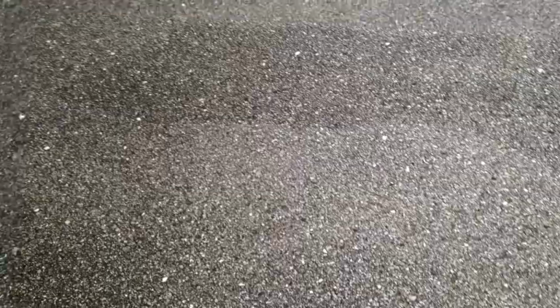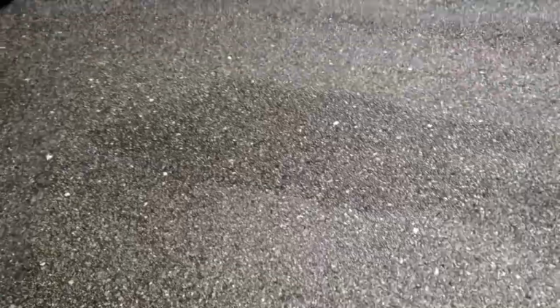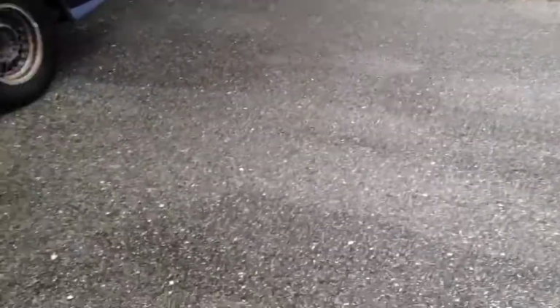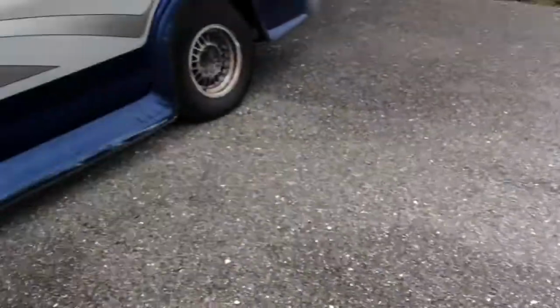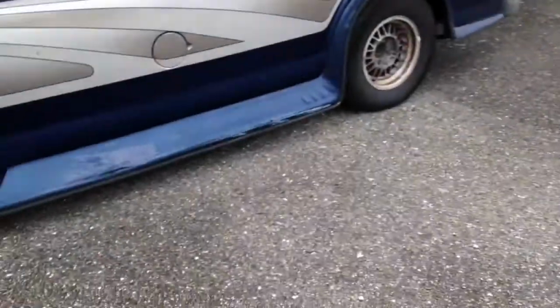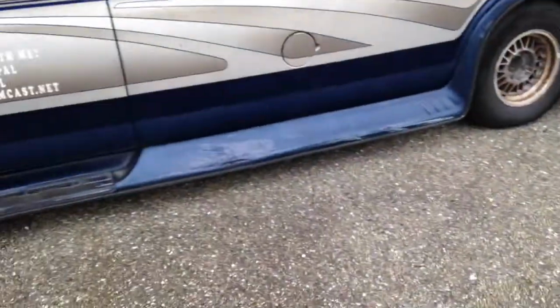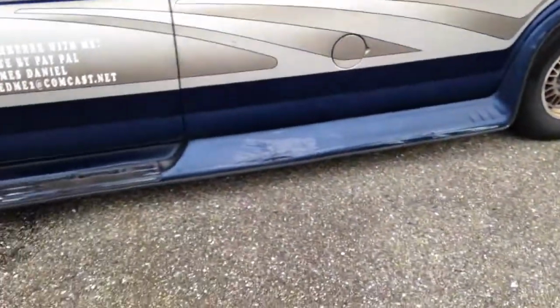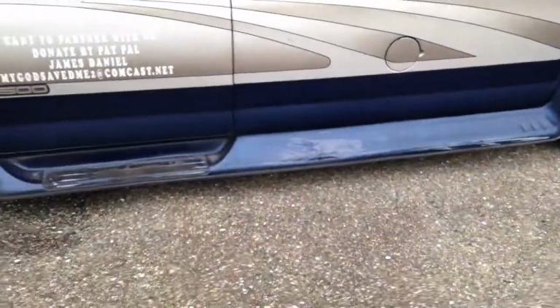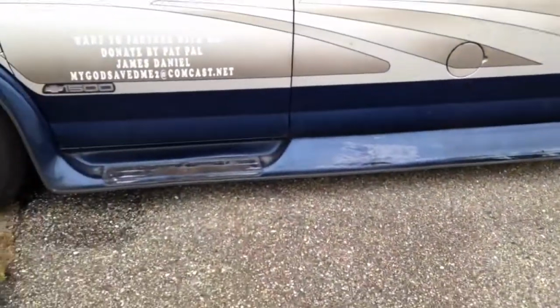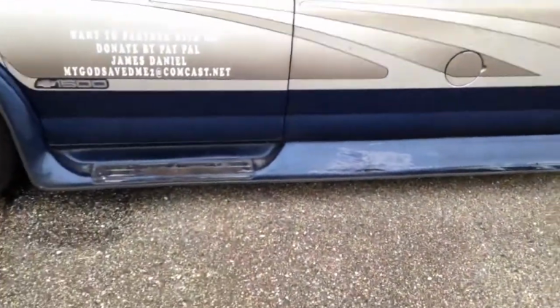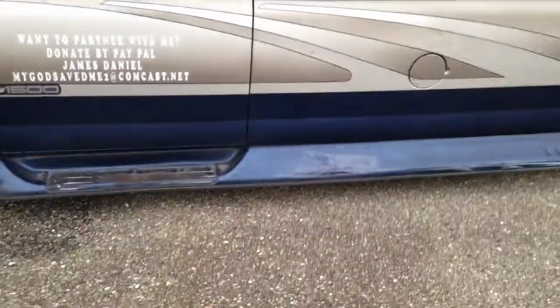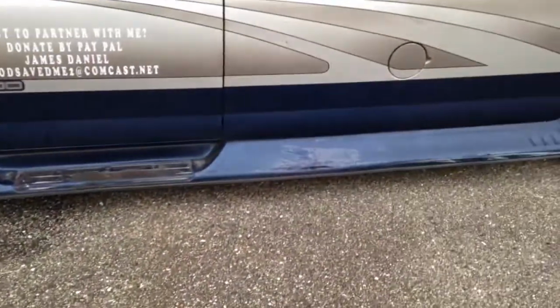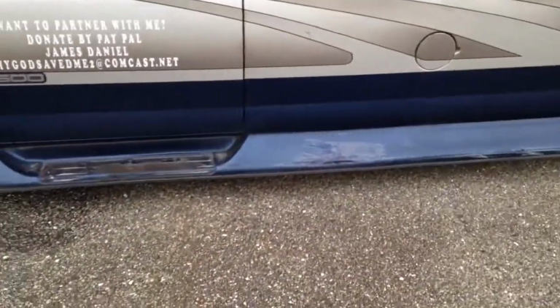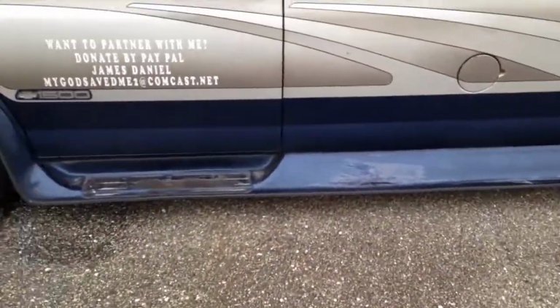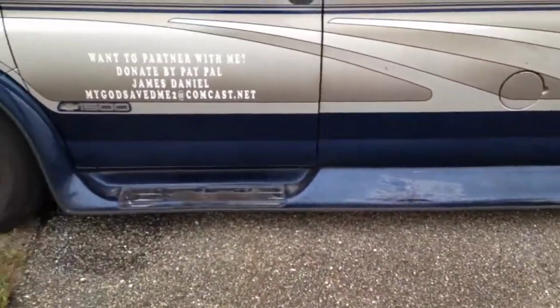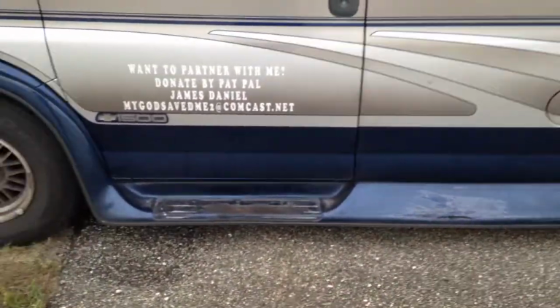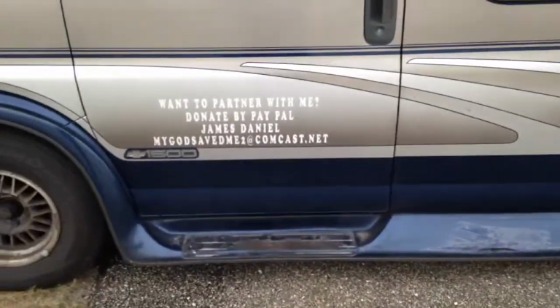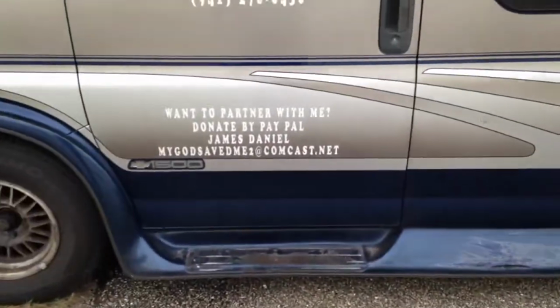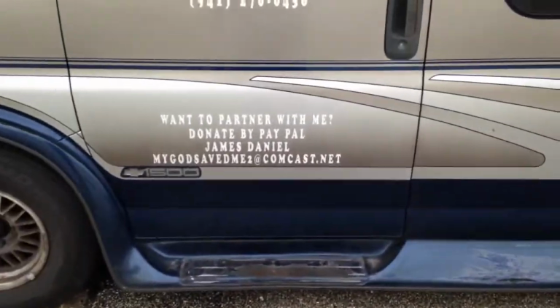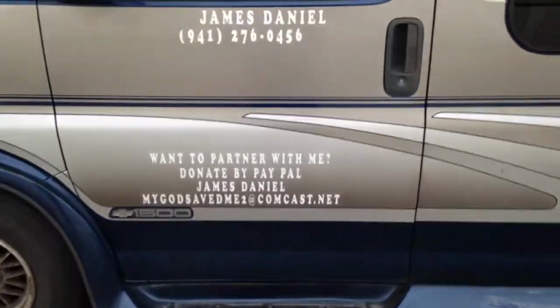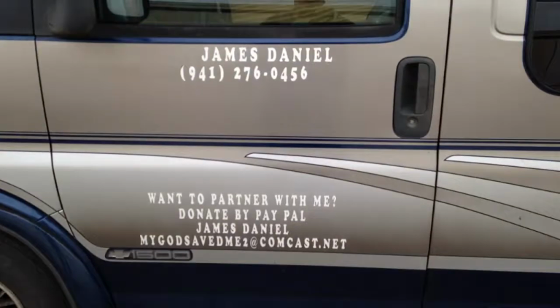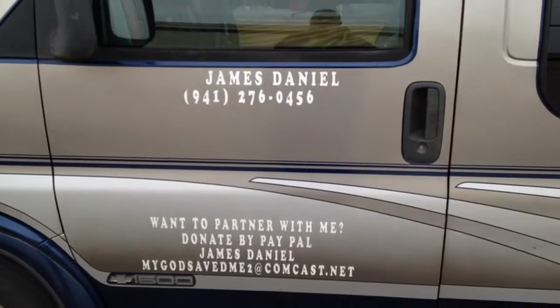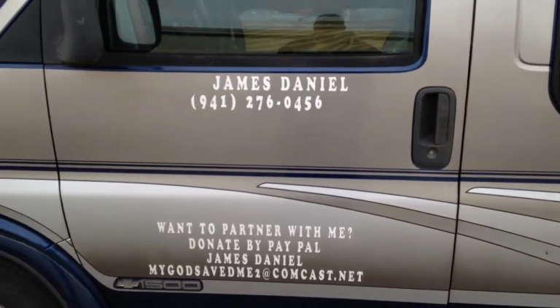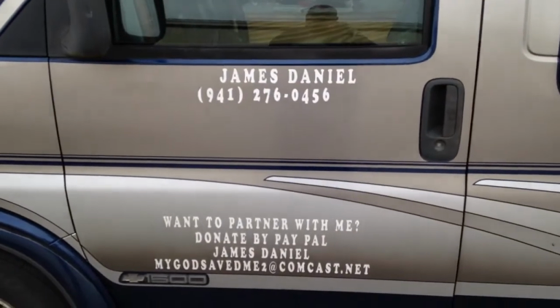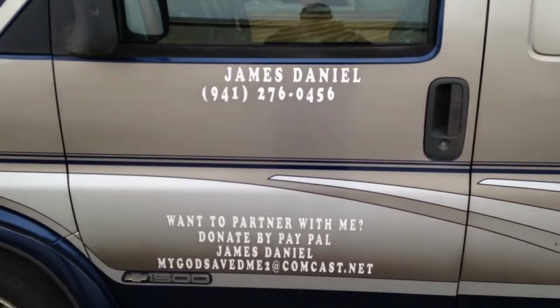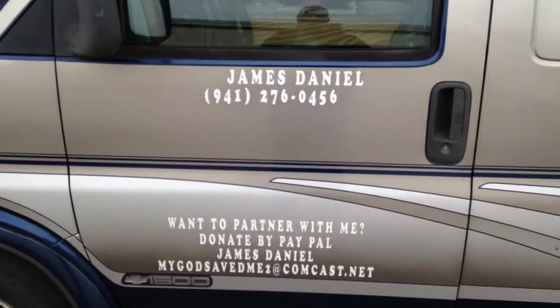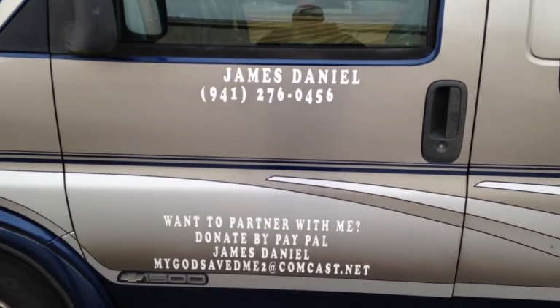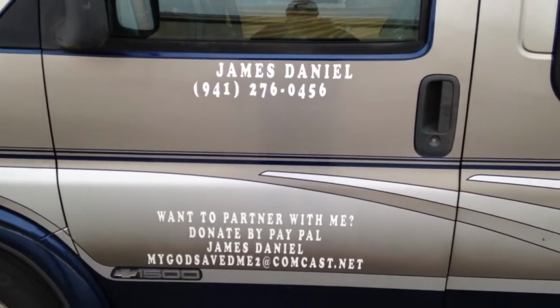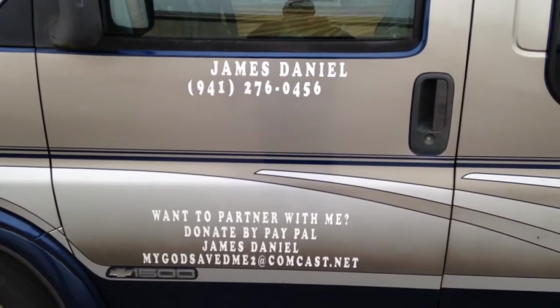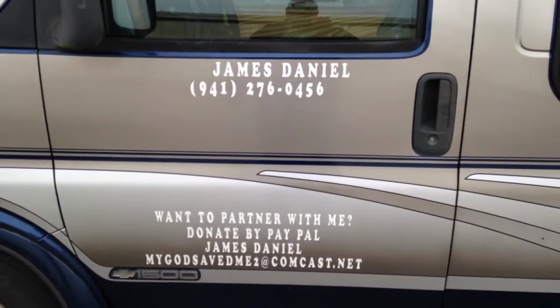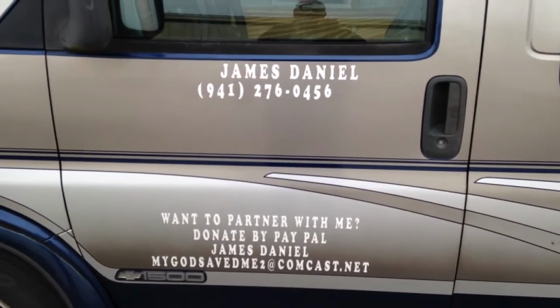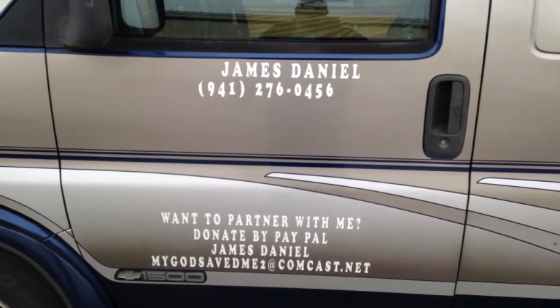Welcome to No Strings Attached Street Ministry. Today we got some good news.